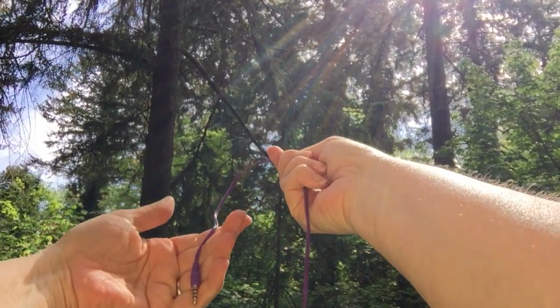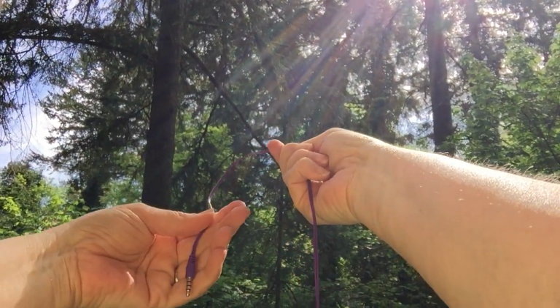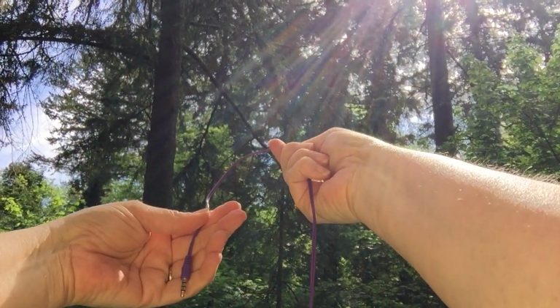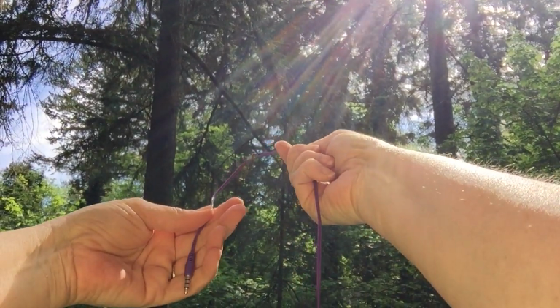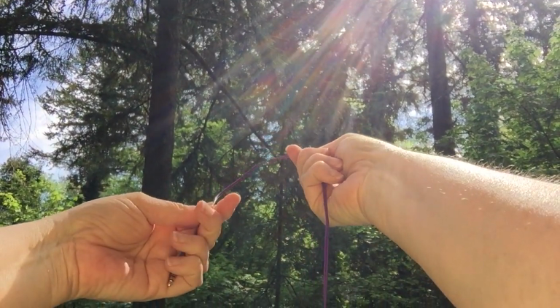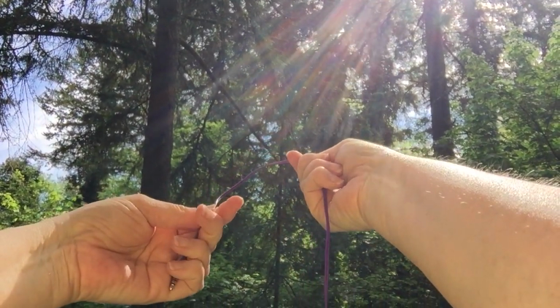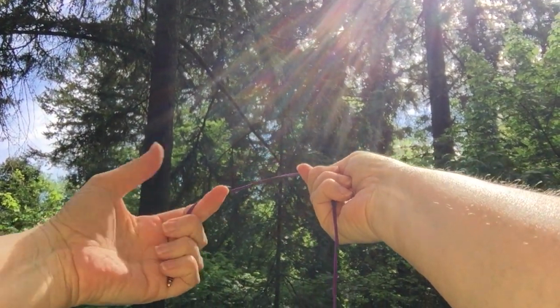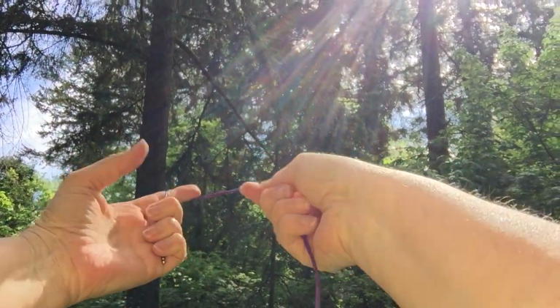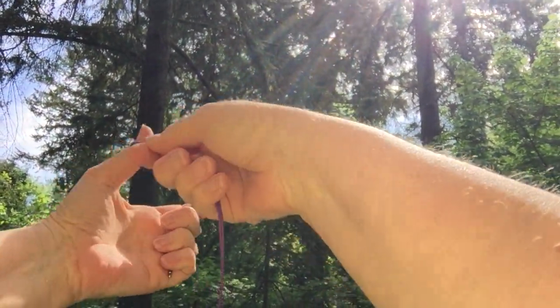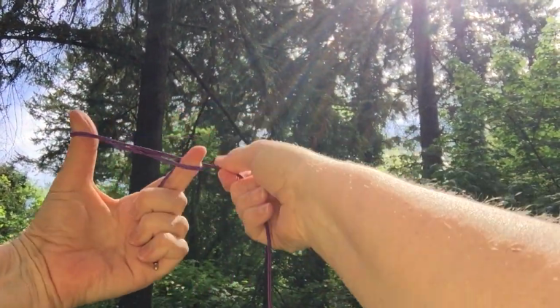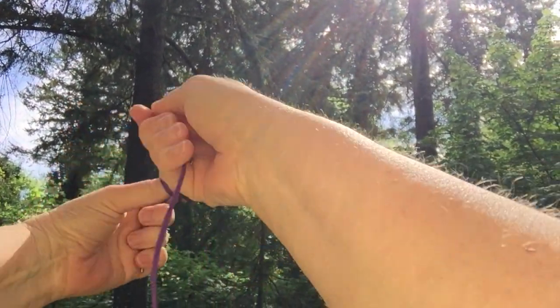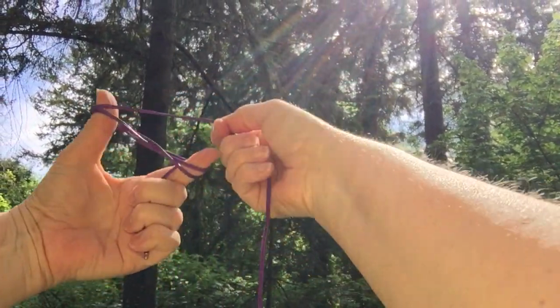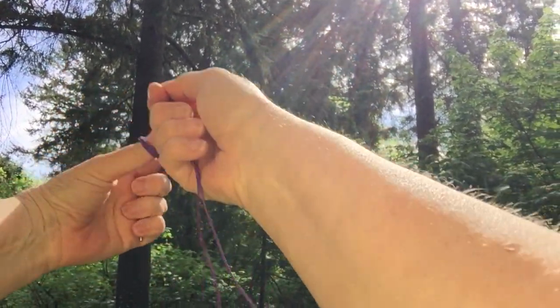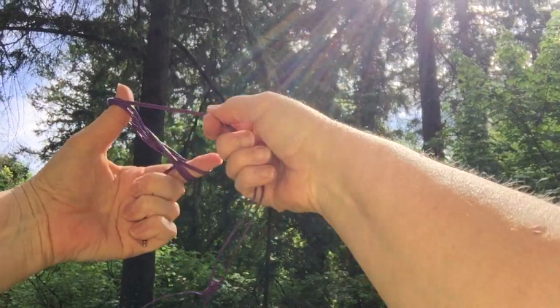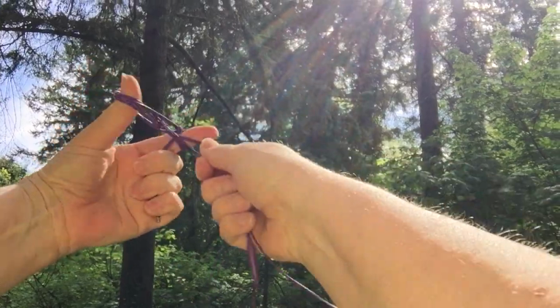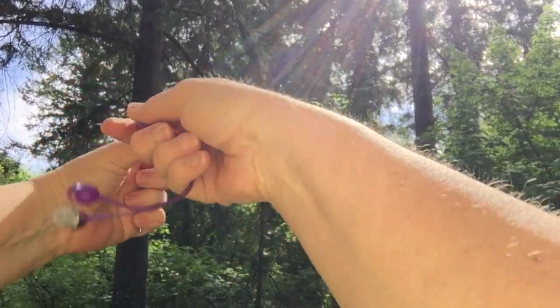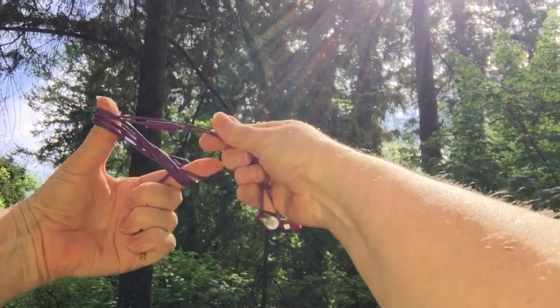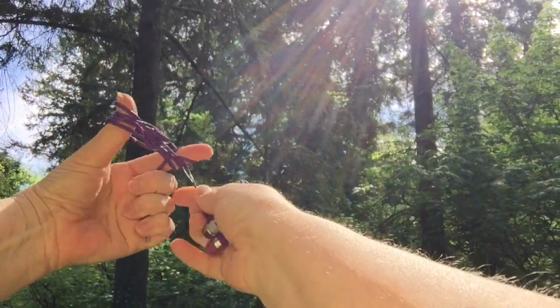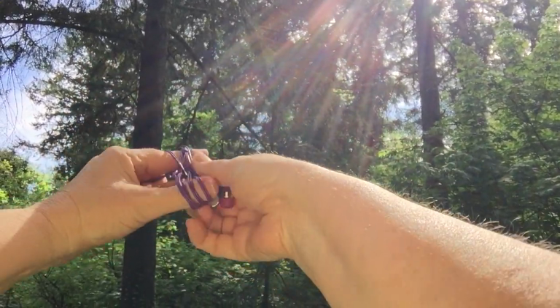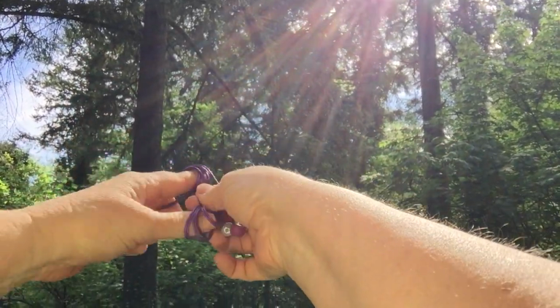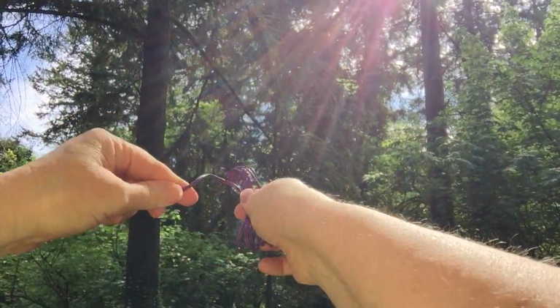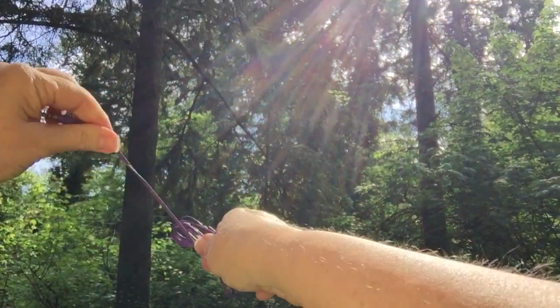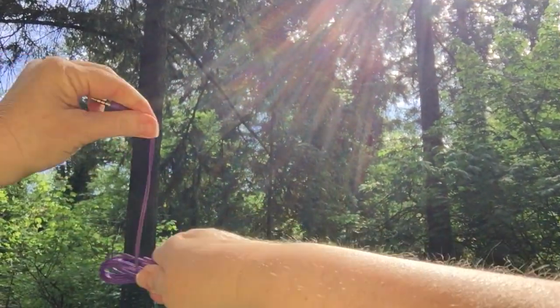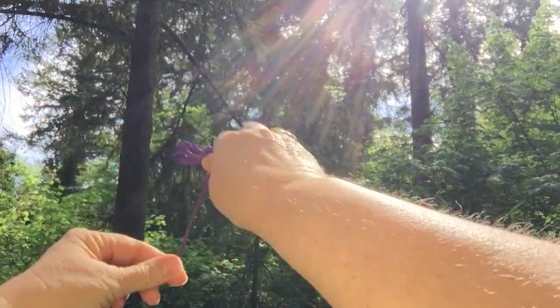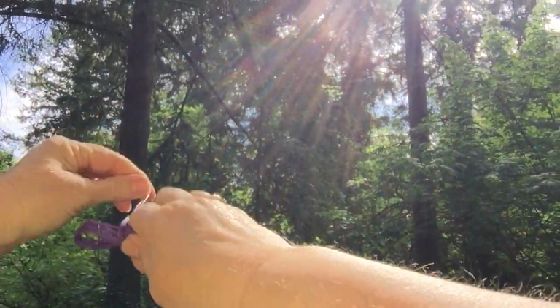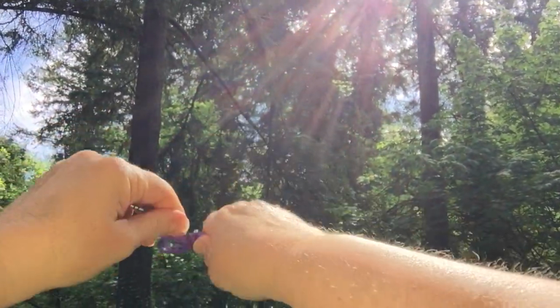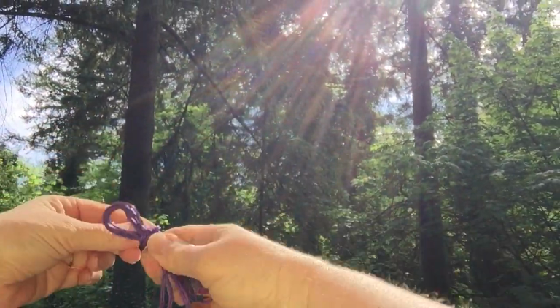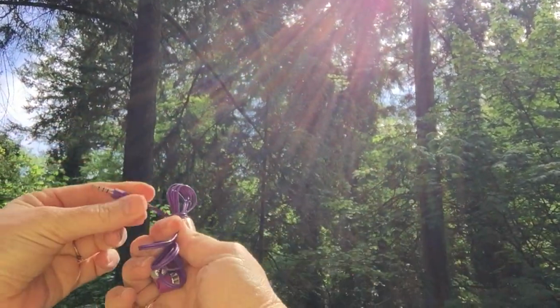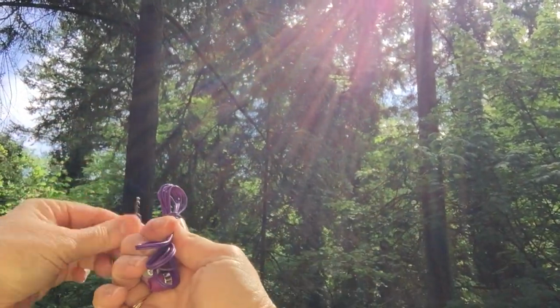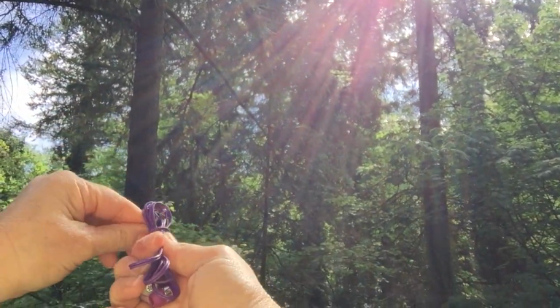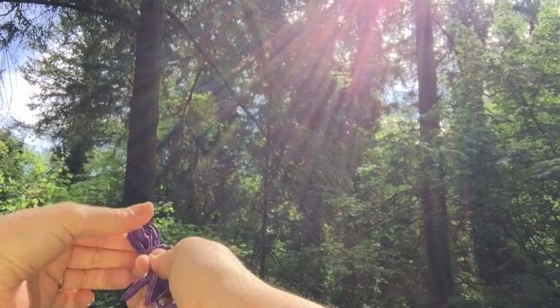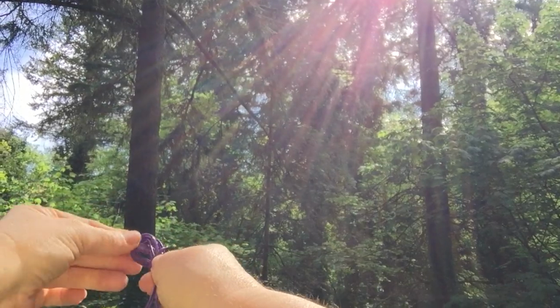You simply take the cord and hold it in your hand, wrap it around your two fingers in a figure-eight fashion, take the extra cord, wrap it around, and push it through.